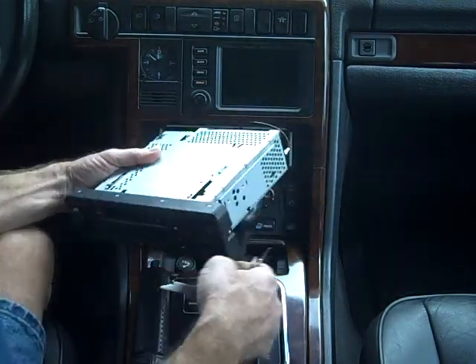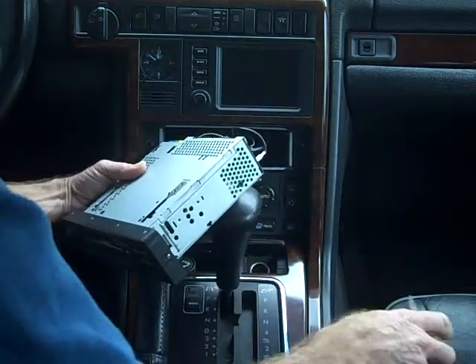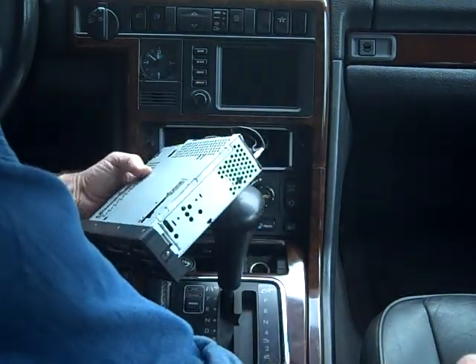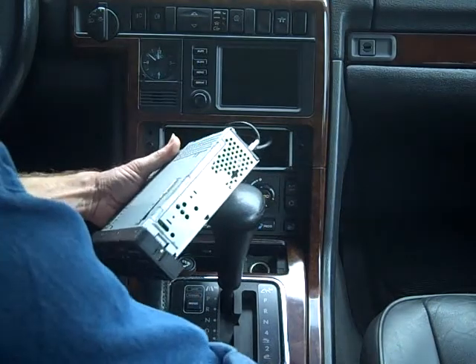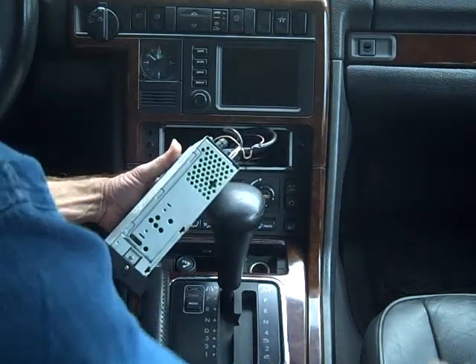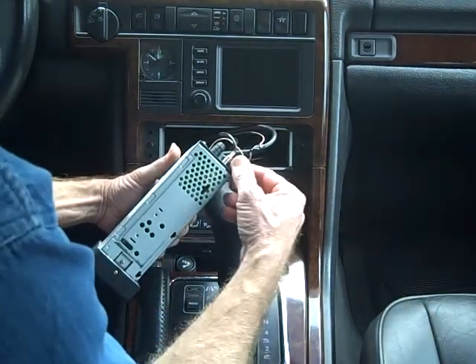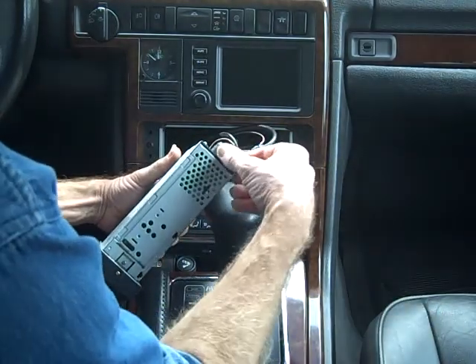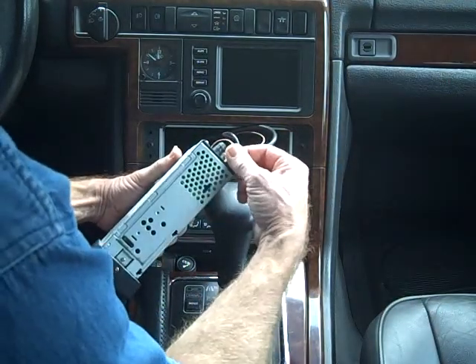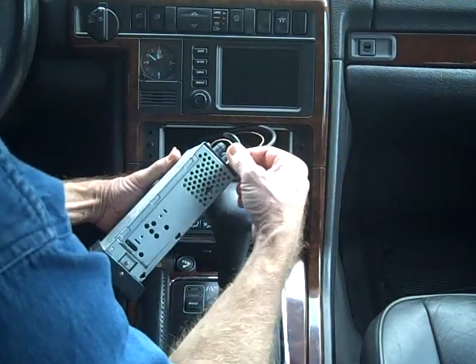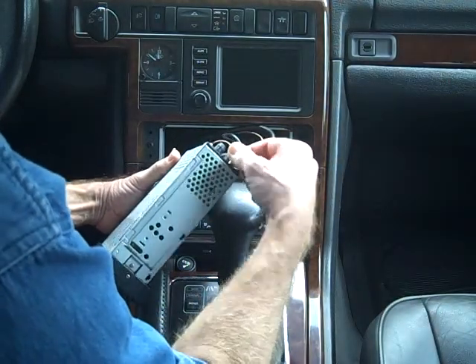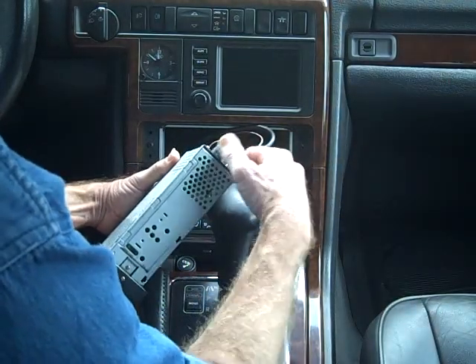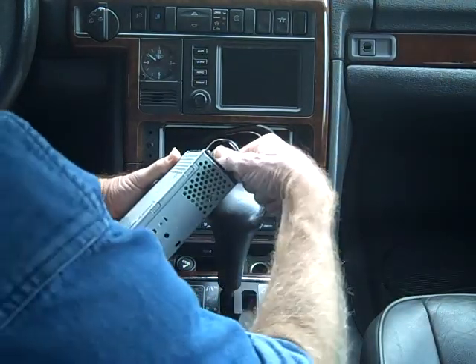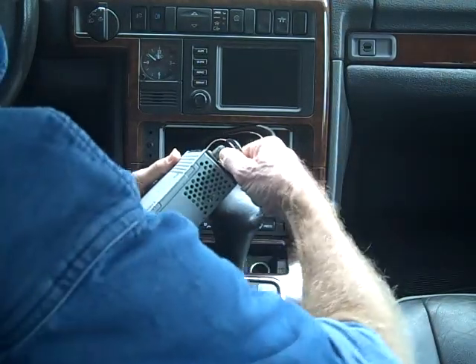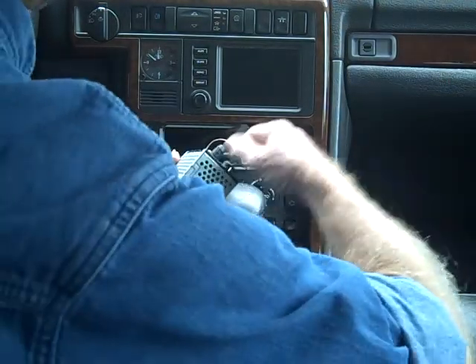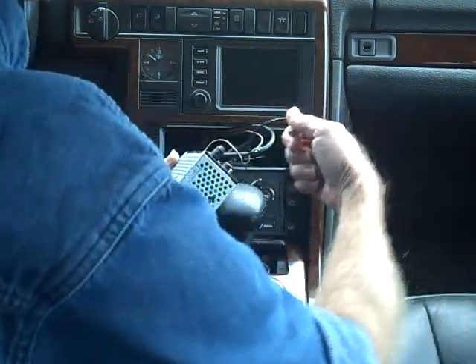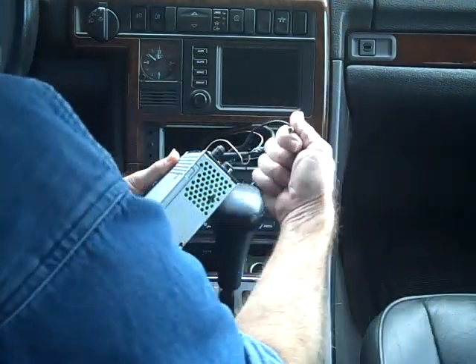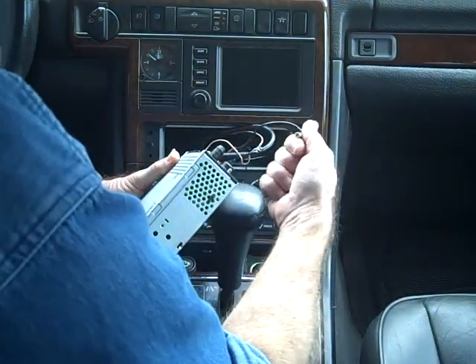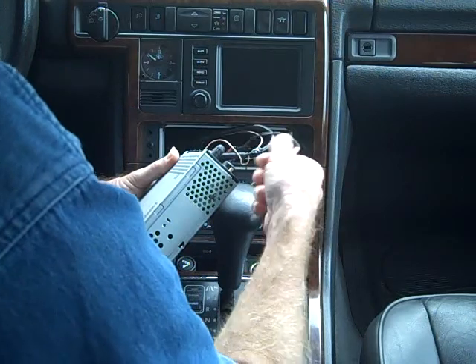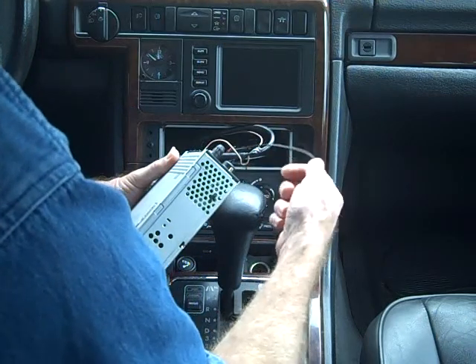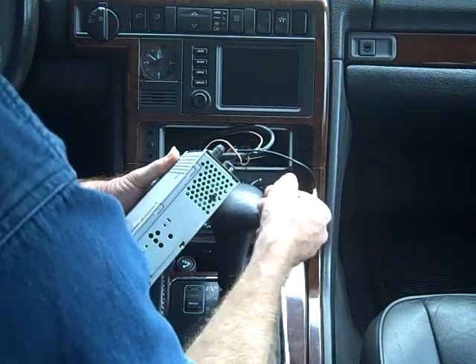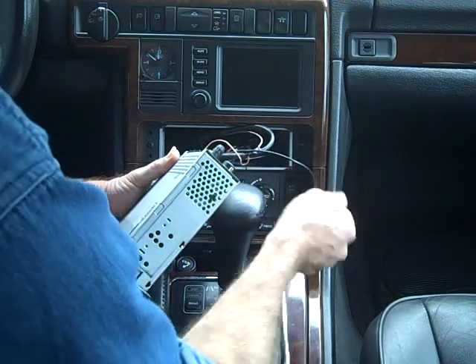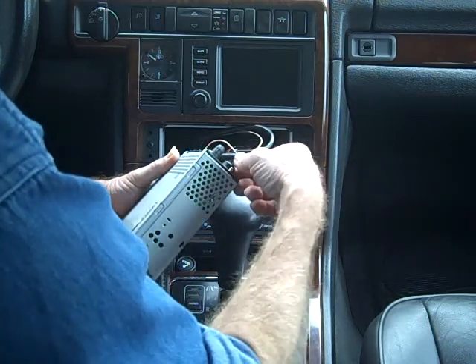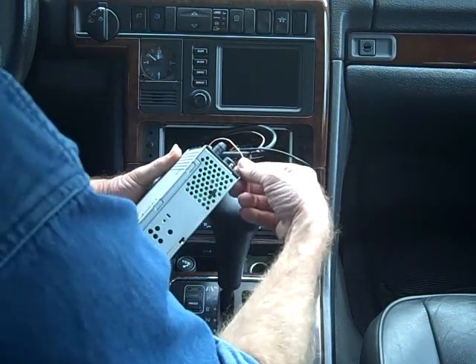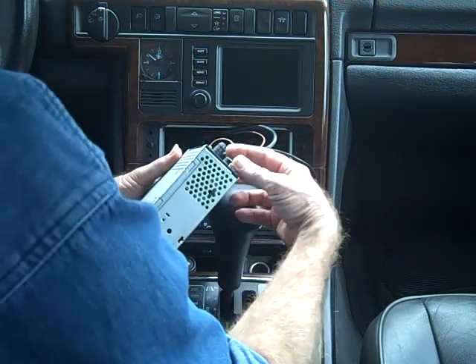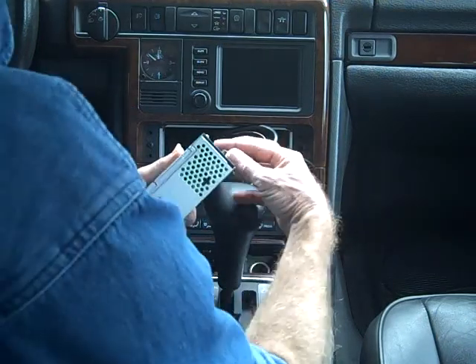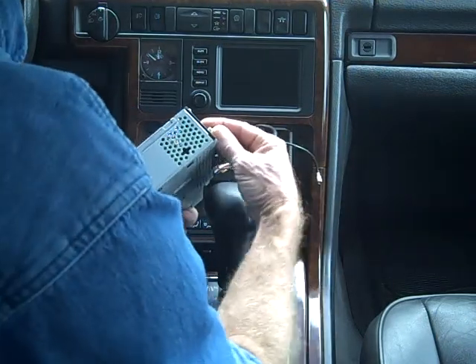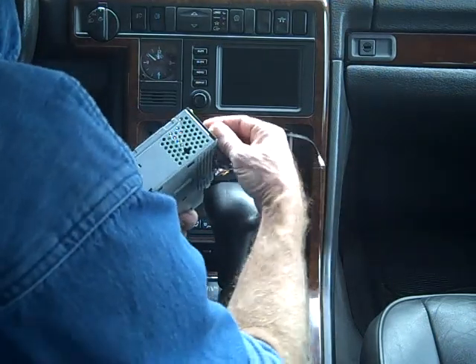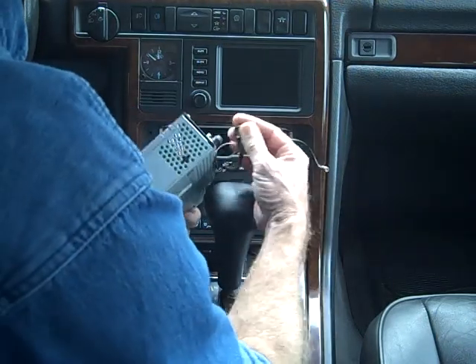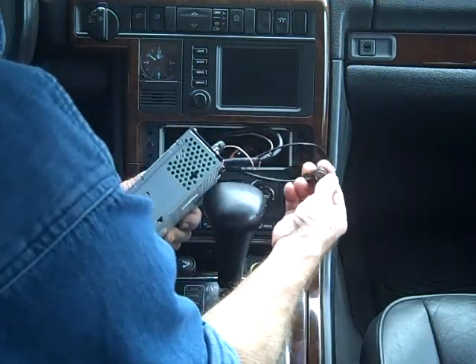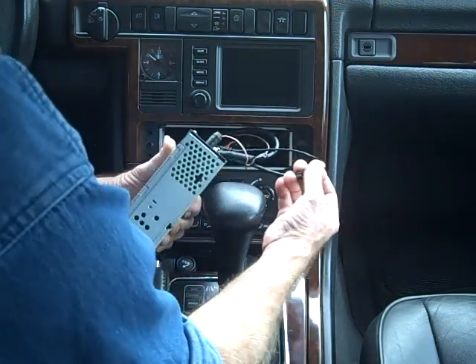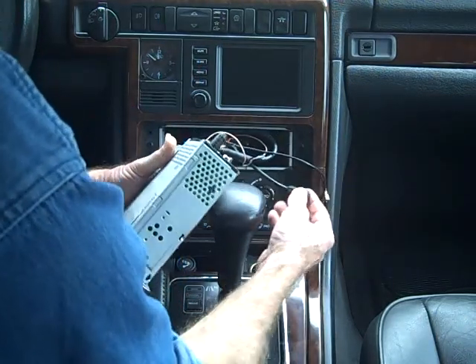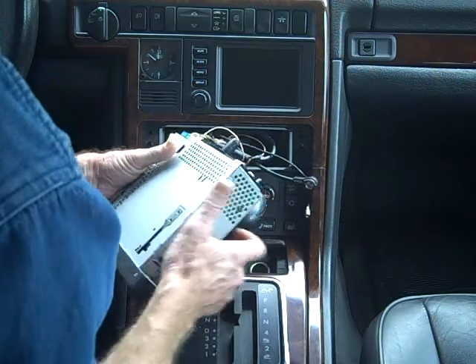Once the radio is removed from the dash, we want to grasp the antenna and pull the antenna off. This is one antenna. The second antenna — we want to grab the base and pull this off as well.